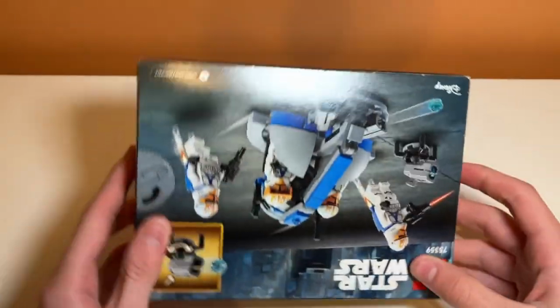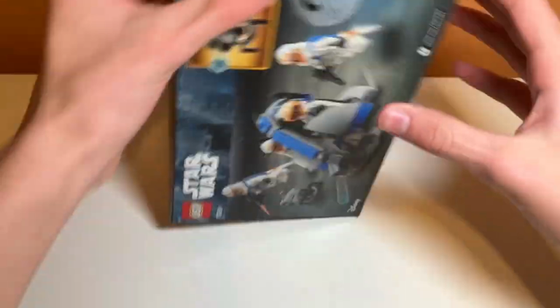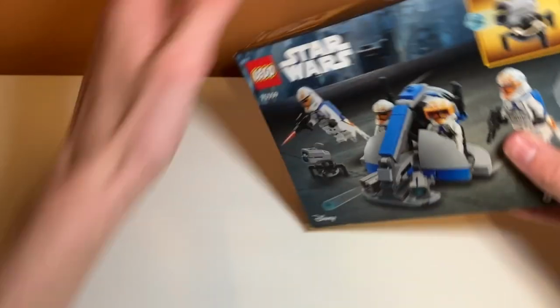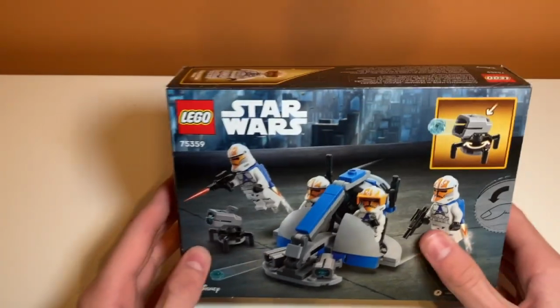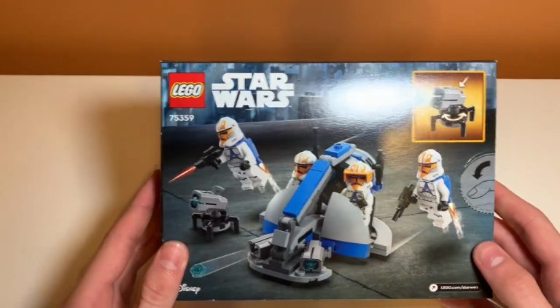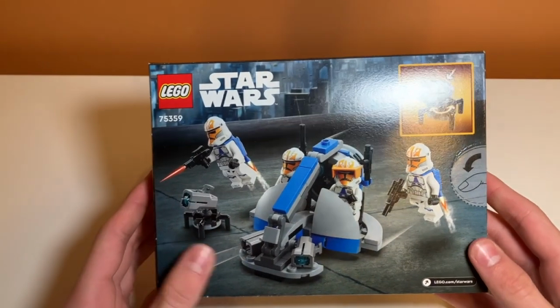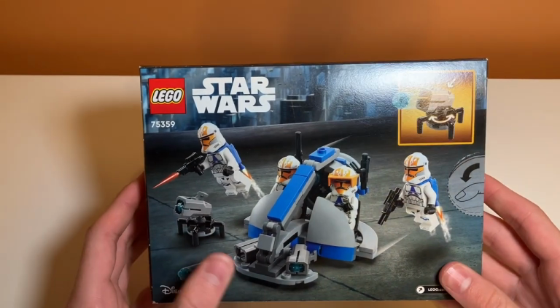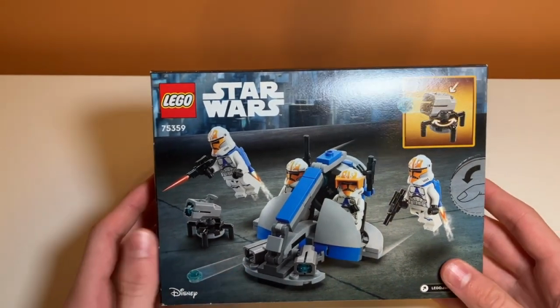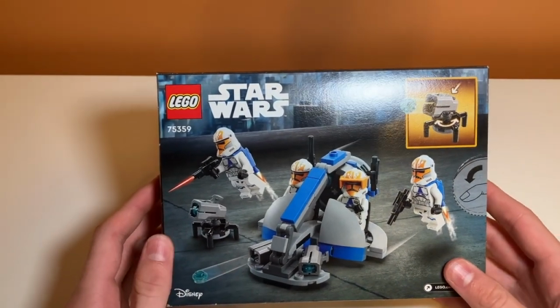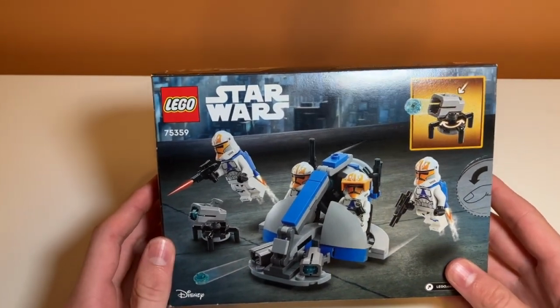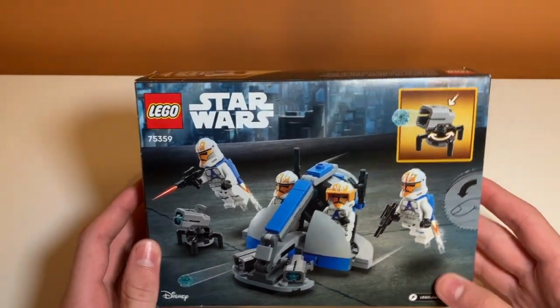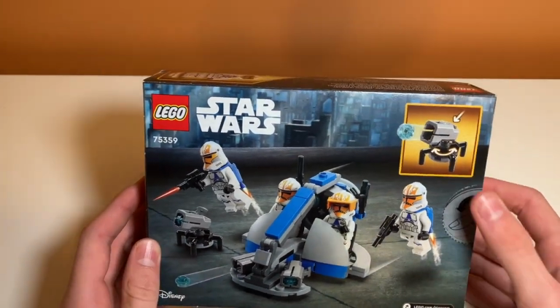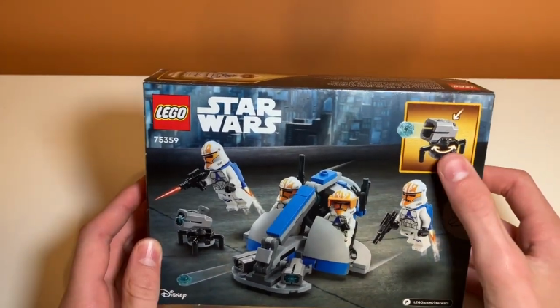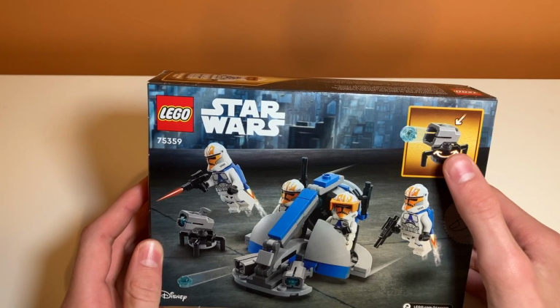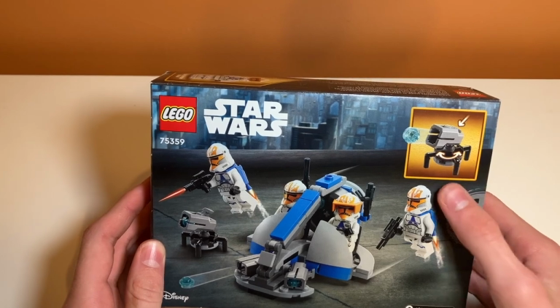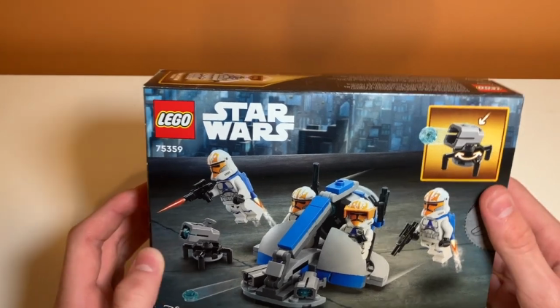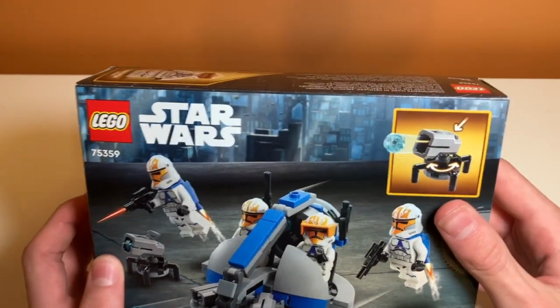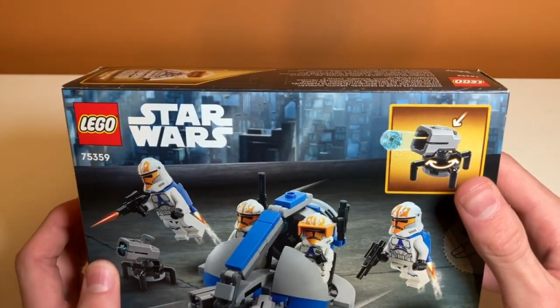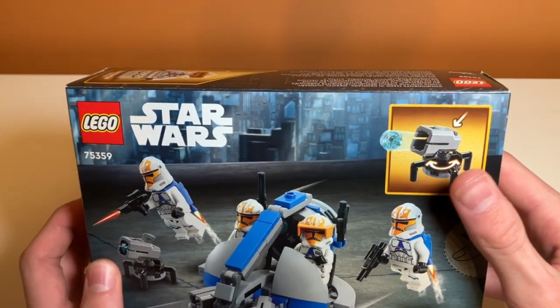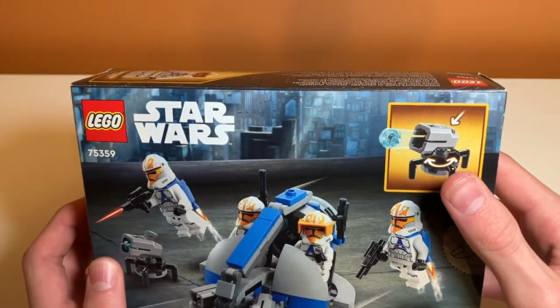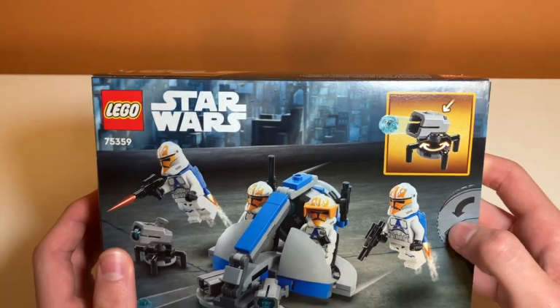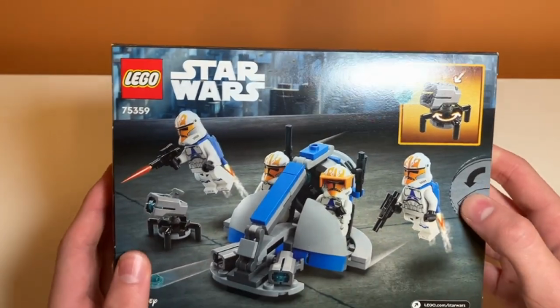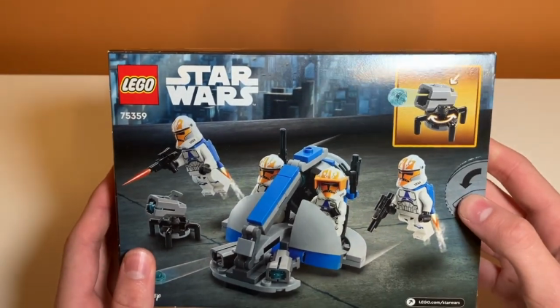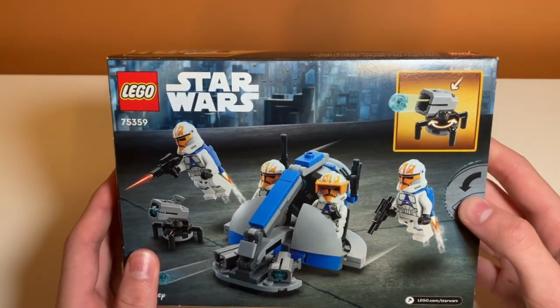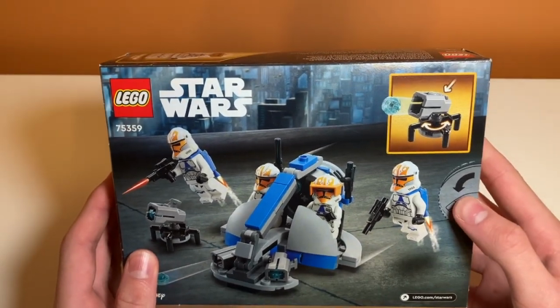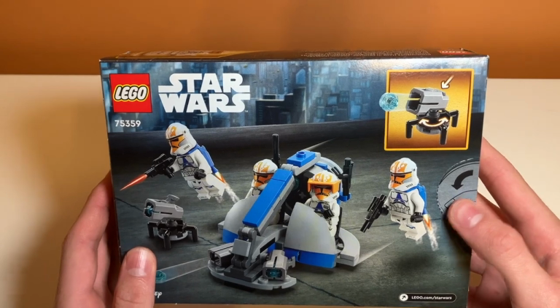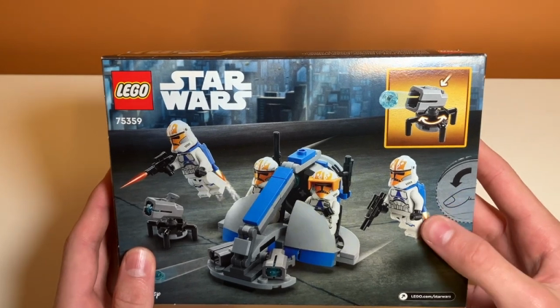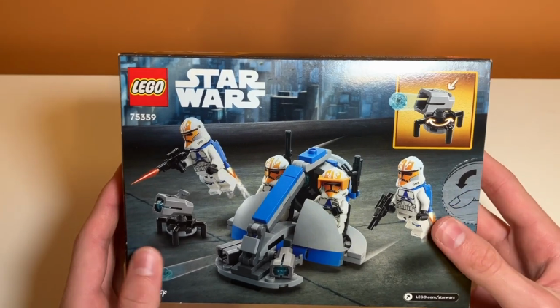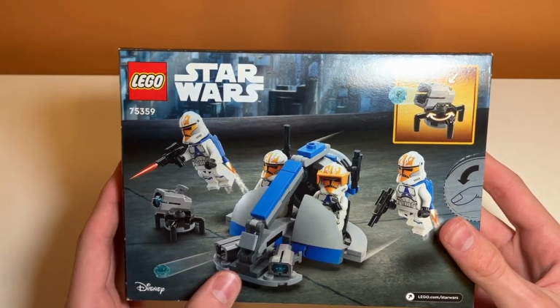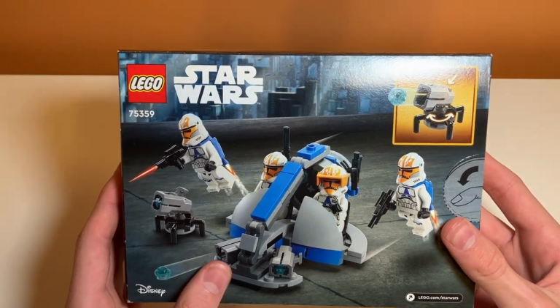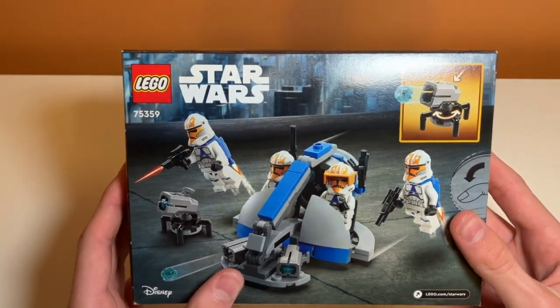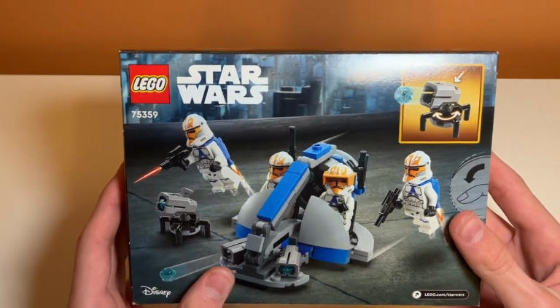On the back we have a picture from a different angle. It doesn't really add much, but it shows the new stud shooter design. I don't have any of these and I'm kind of curious how they work. It looks like a kind of puny little turret there, but yeah, excited to see this build.